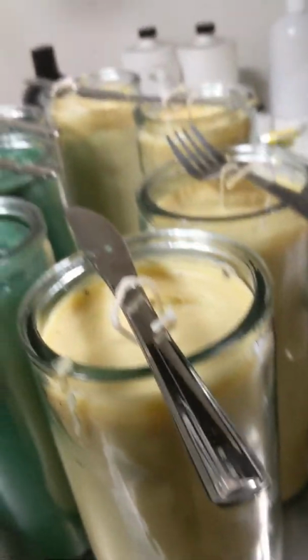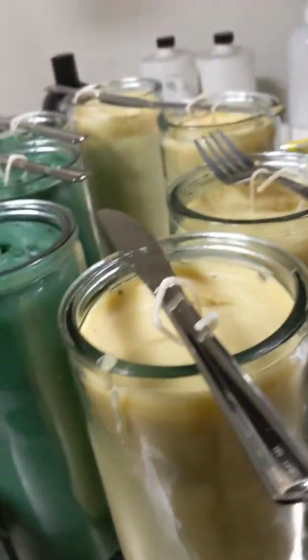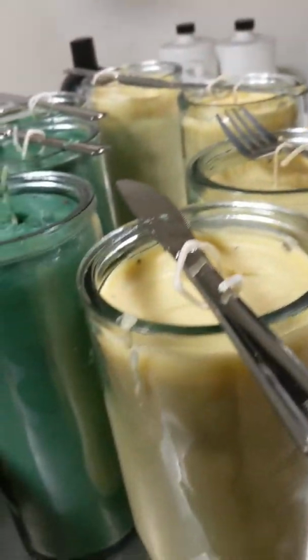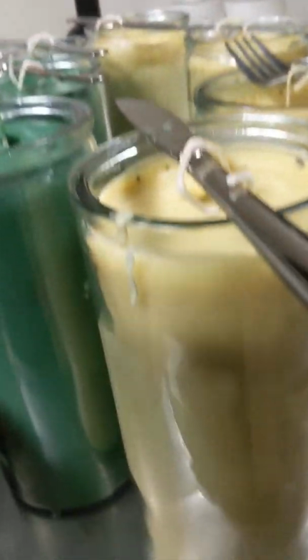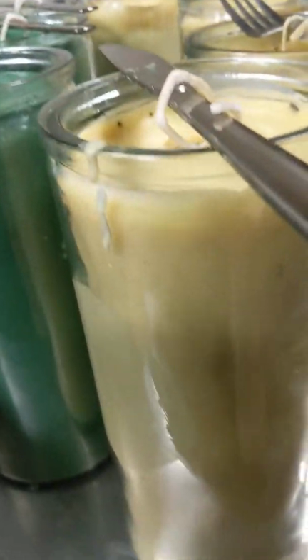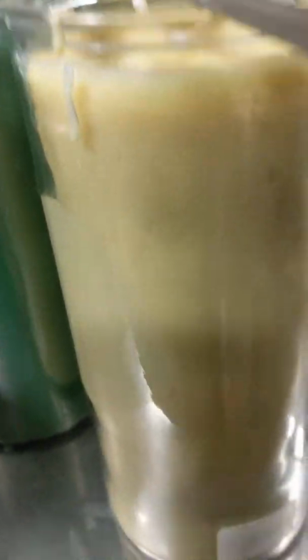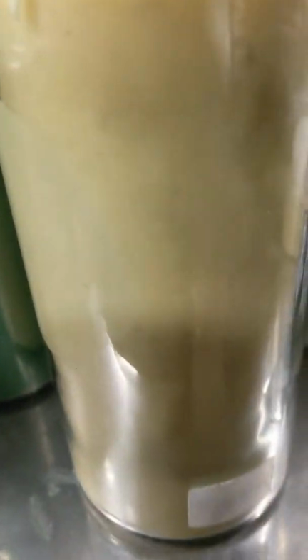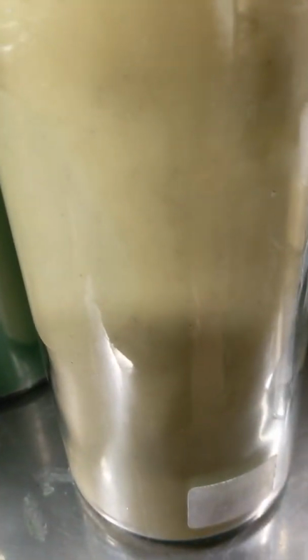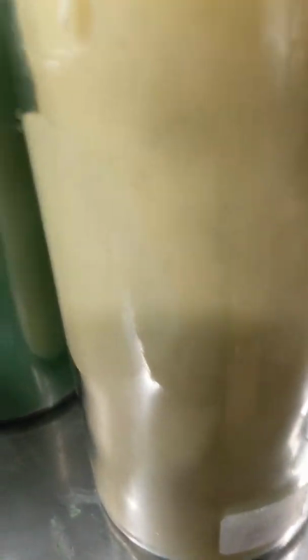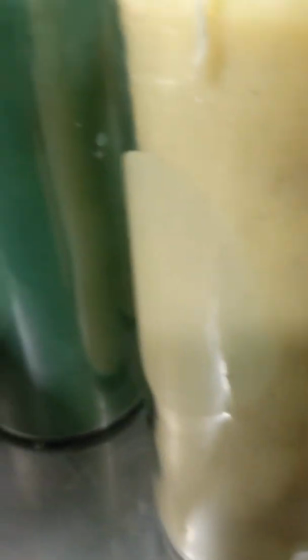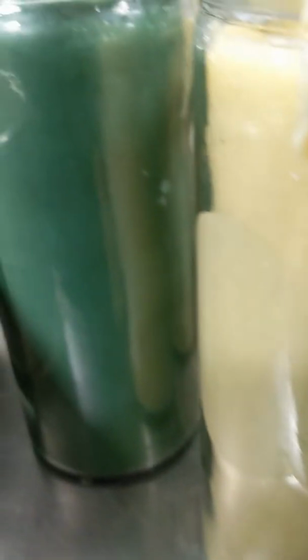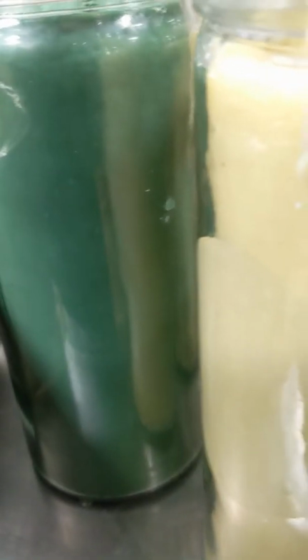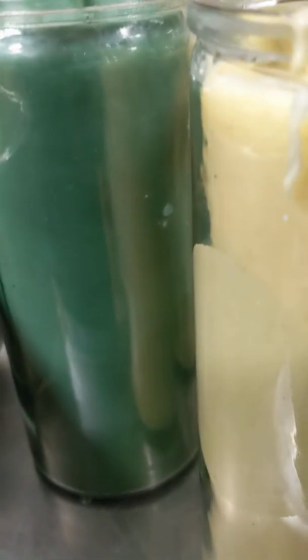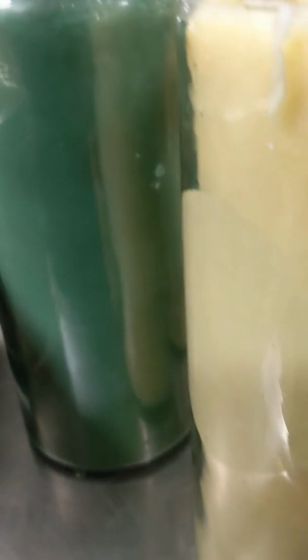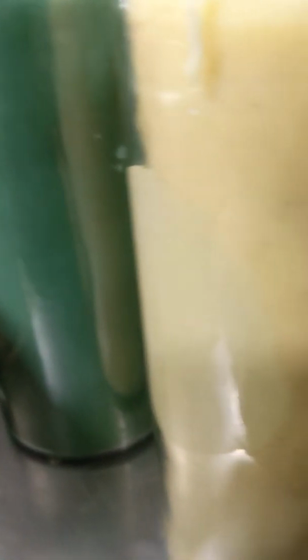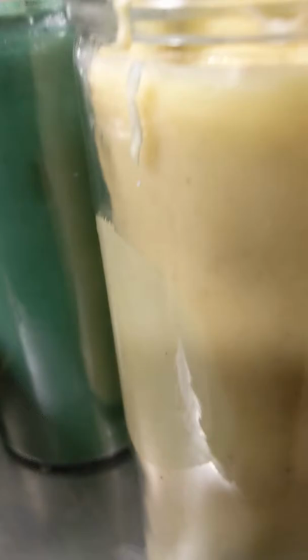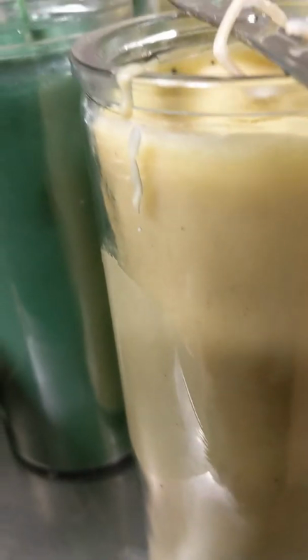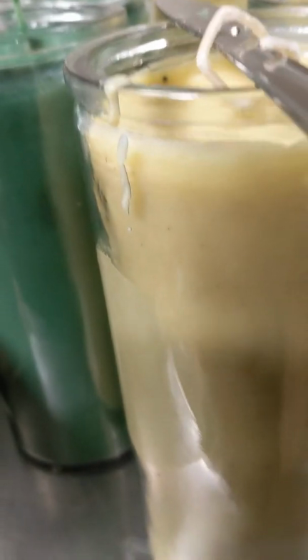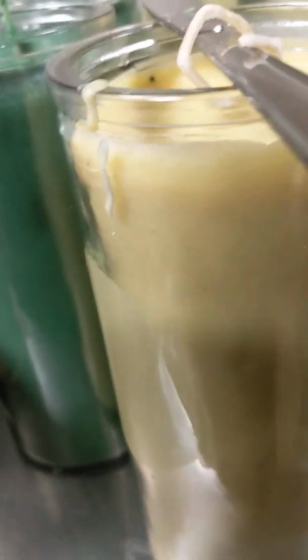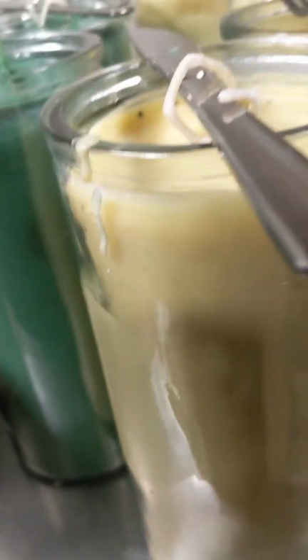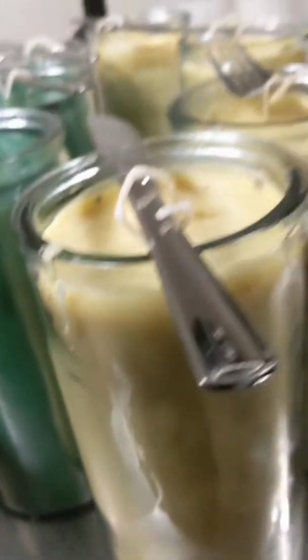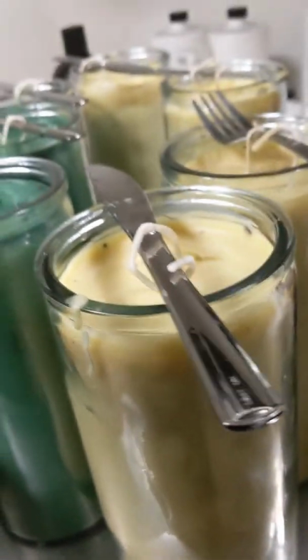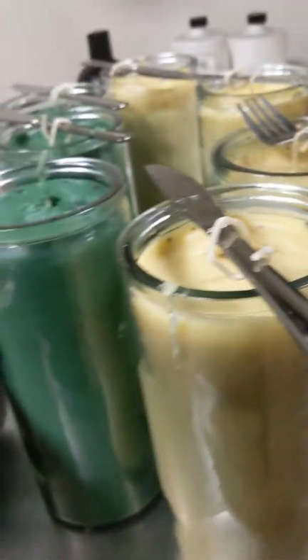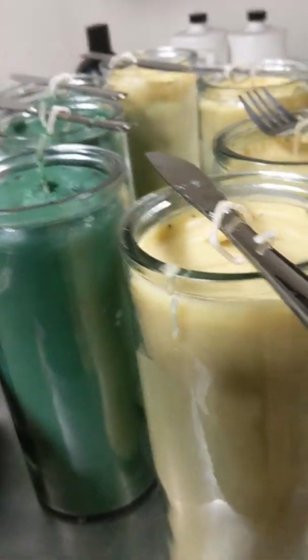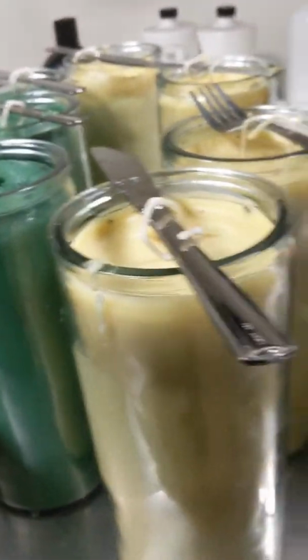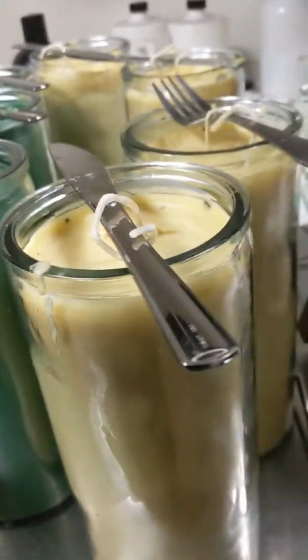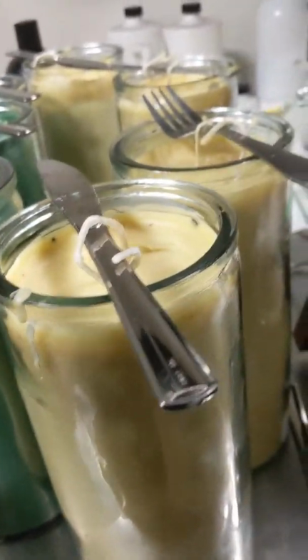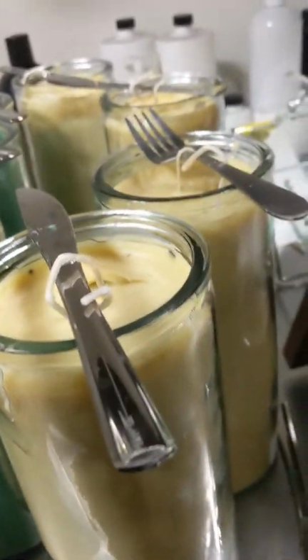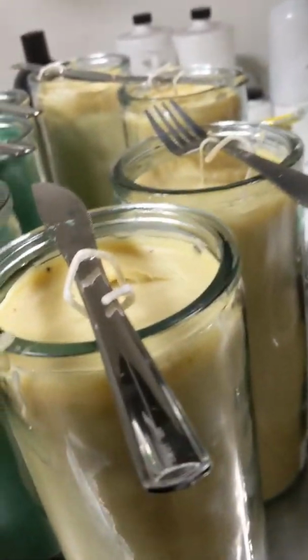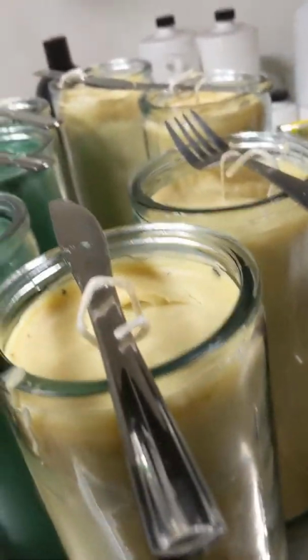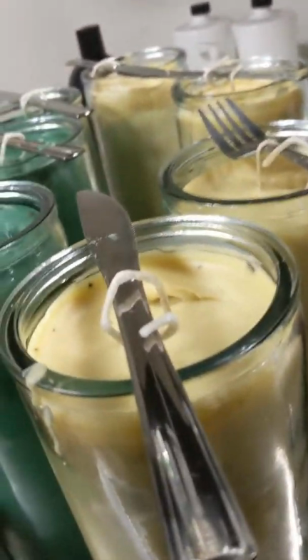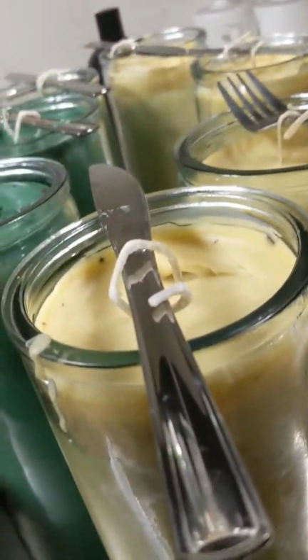So you have to understand, the fragrance is going to be amazing. The fragrance will be amazing. I used to buy these candles.